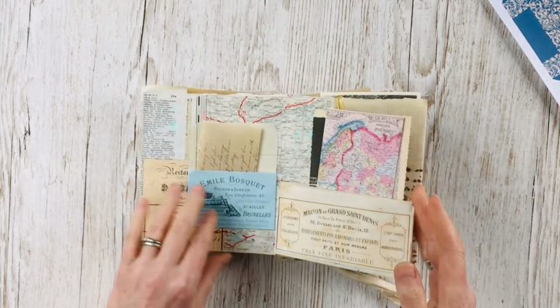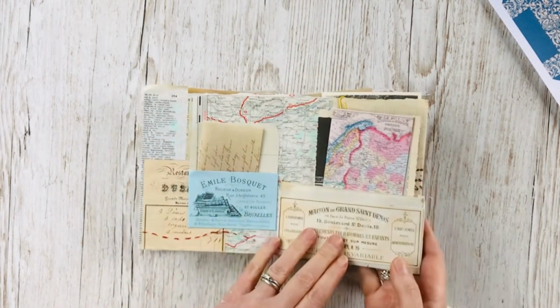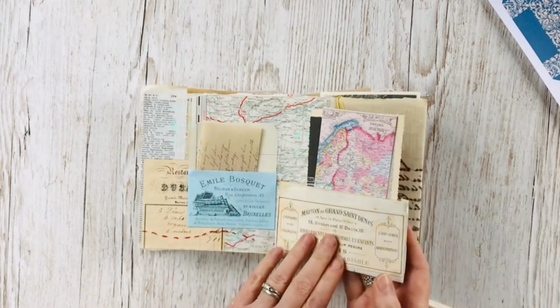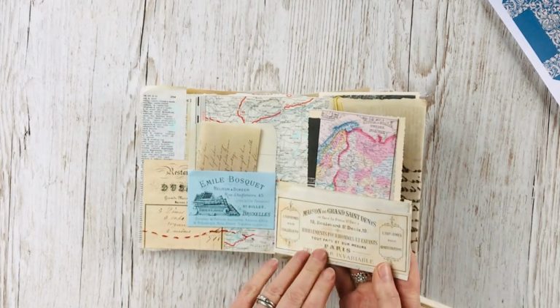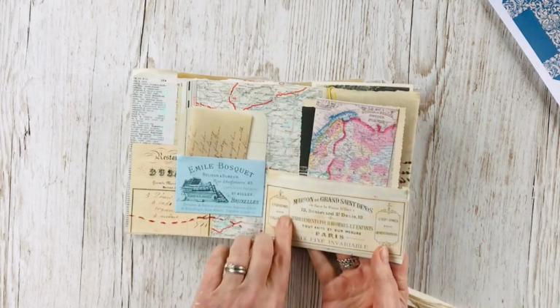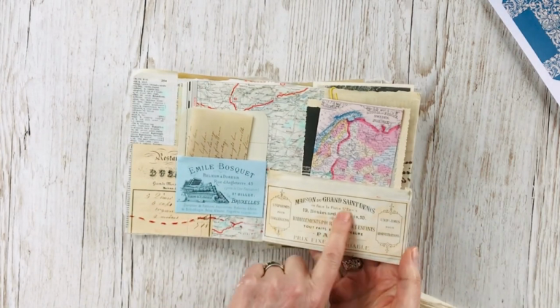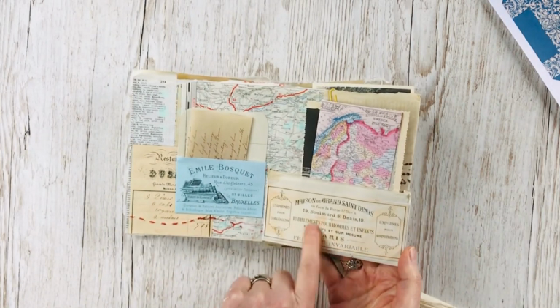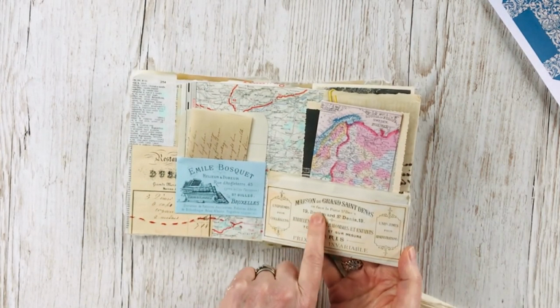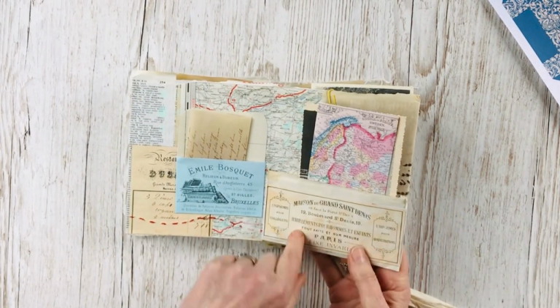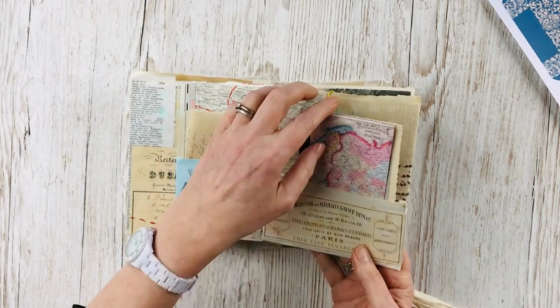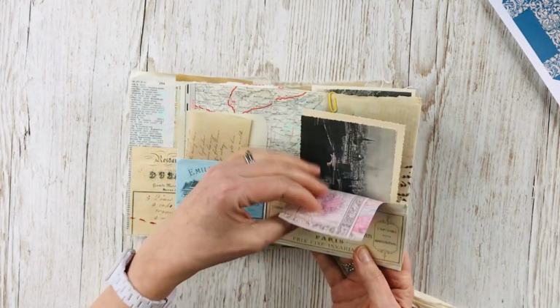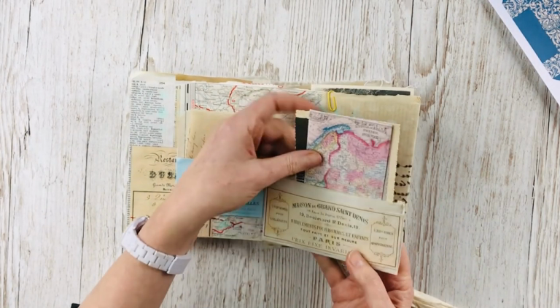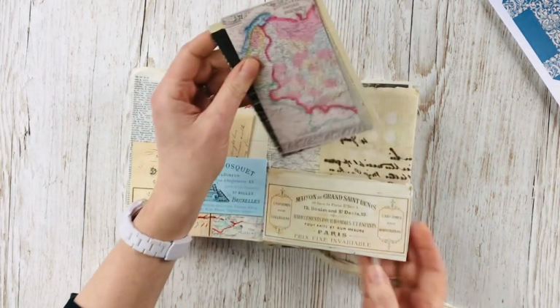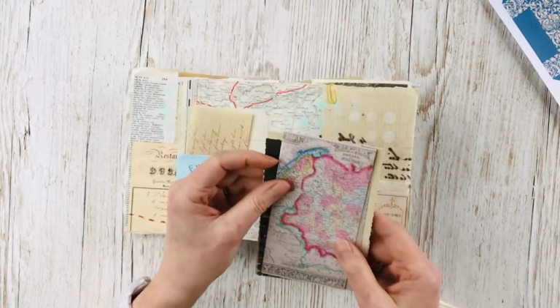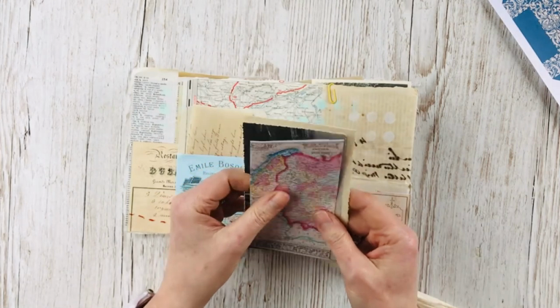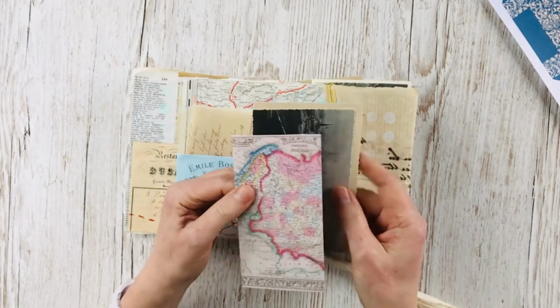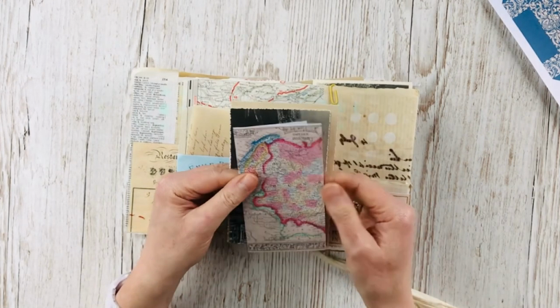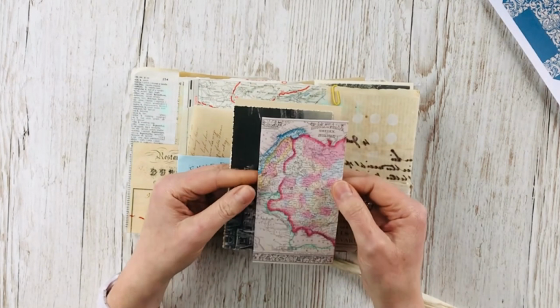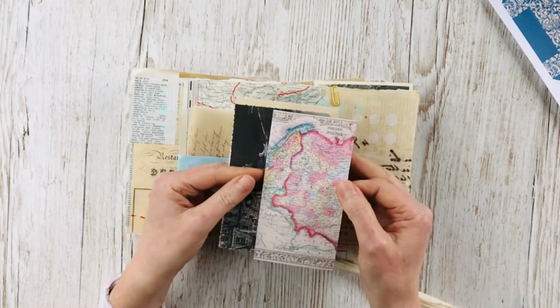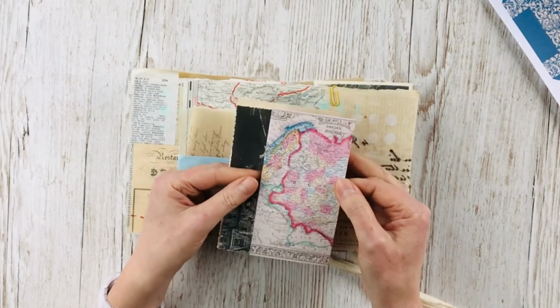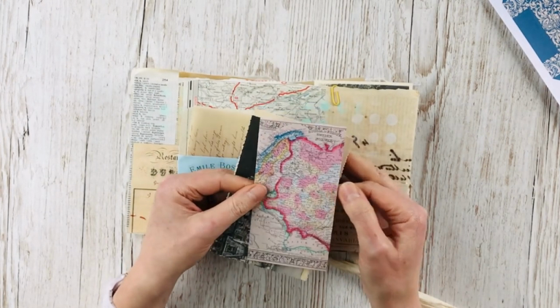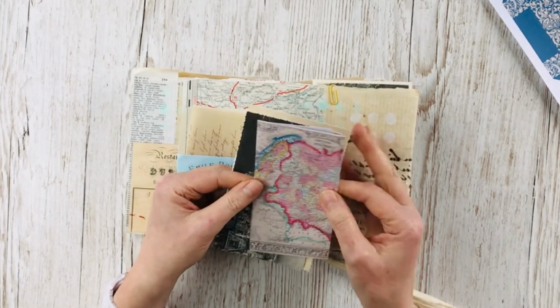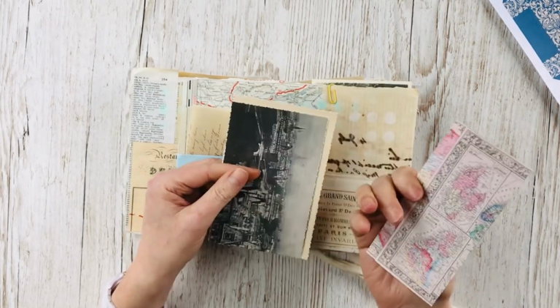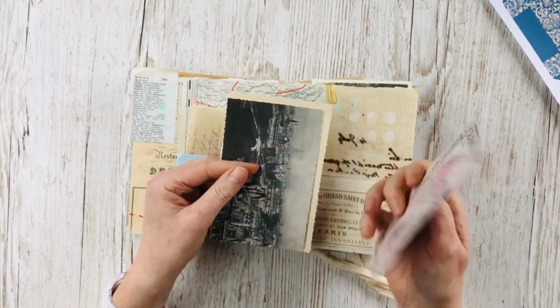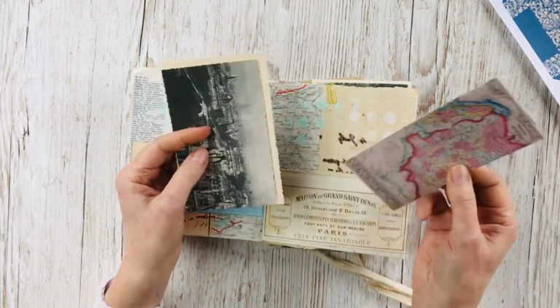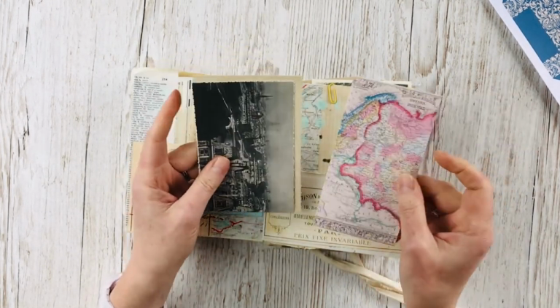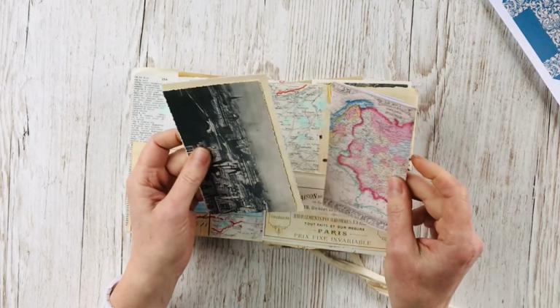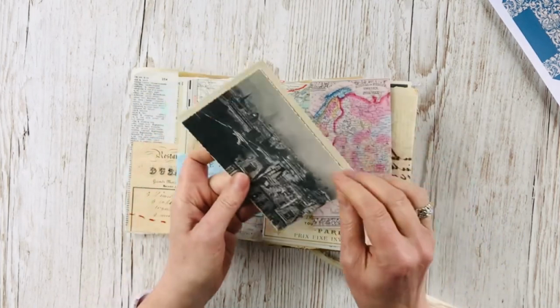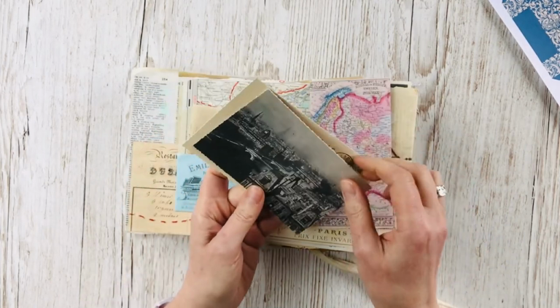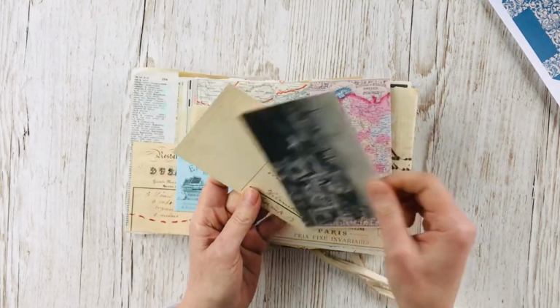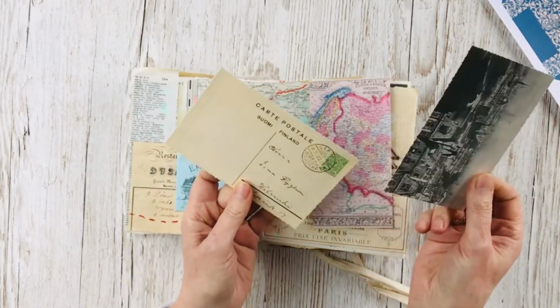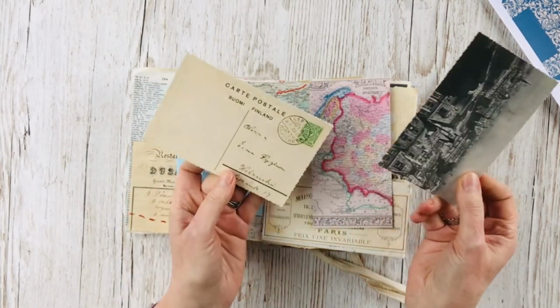This swing pocket here is made from some ephemera. I printed out a lot of maps from the European Maps Bundle and the Old World Maps bundles, and there's another postcard.